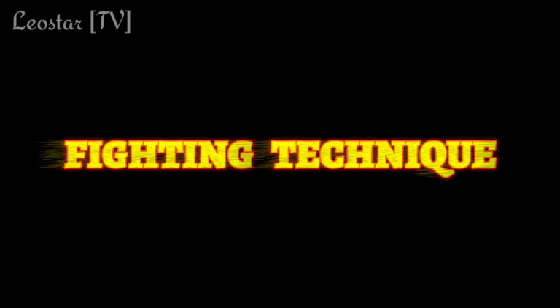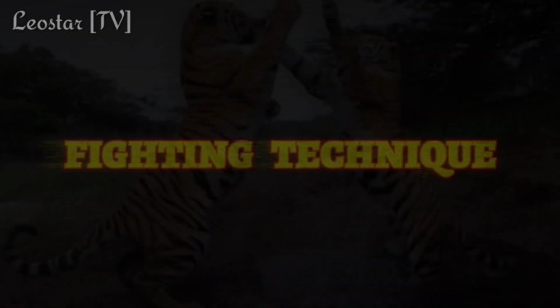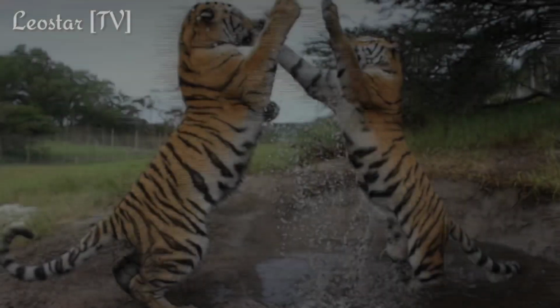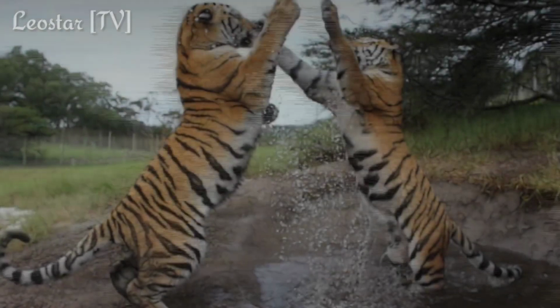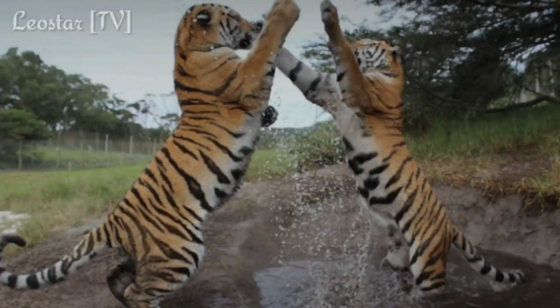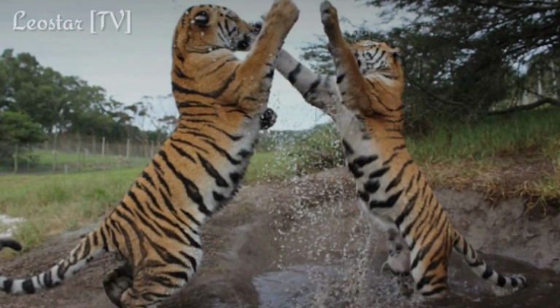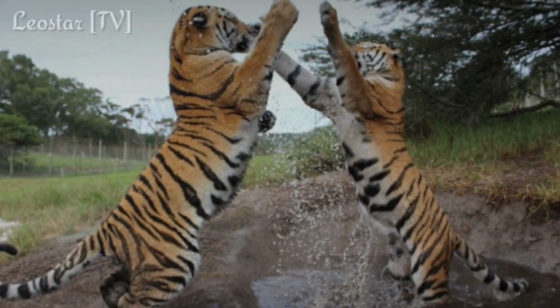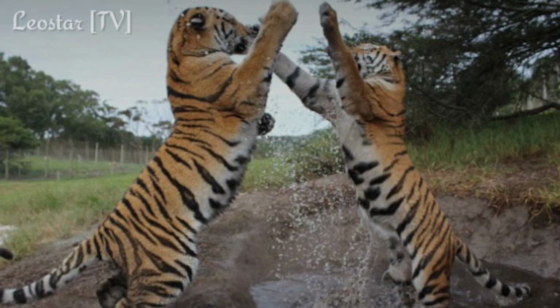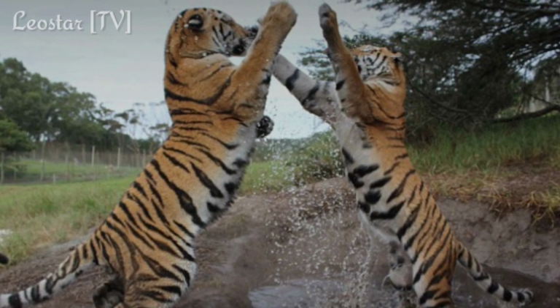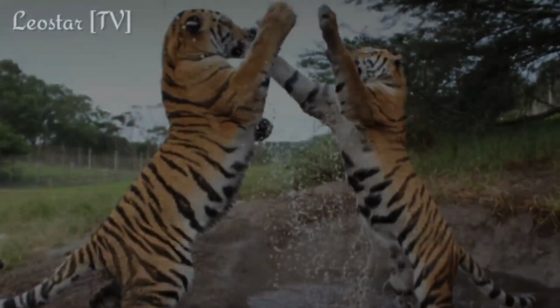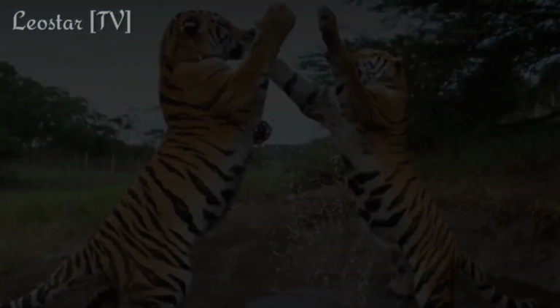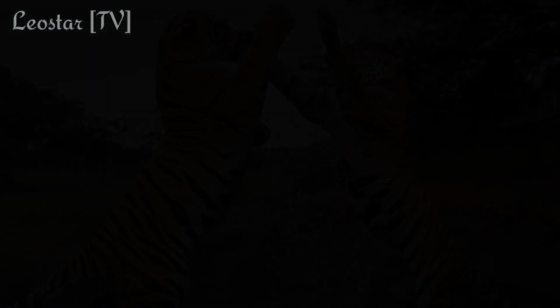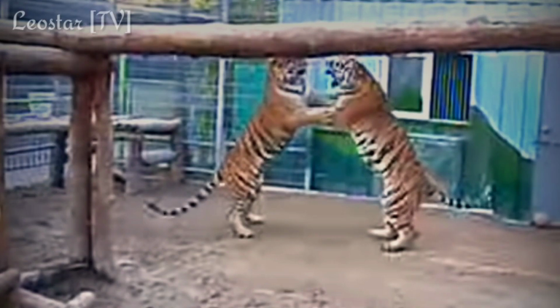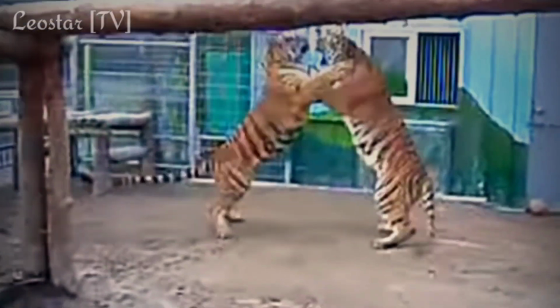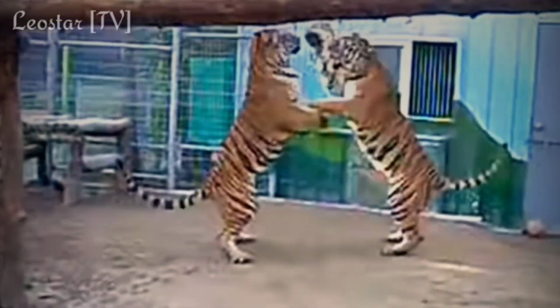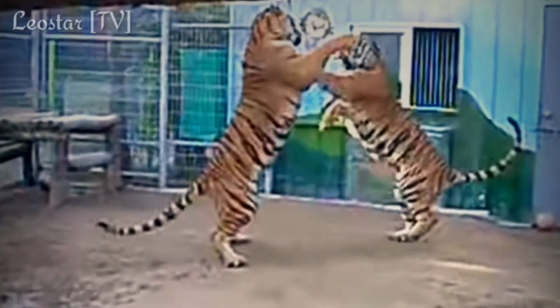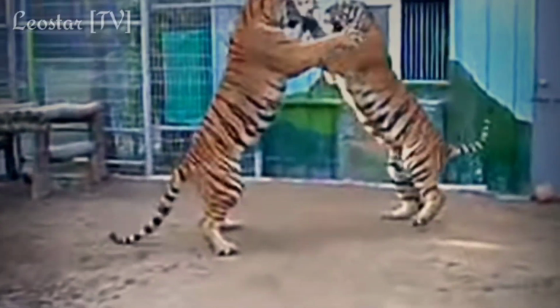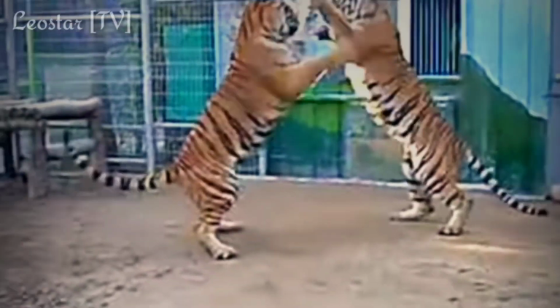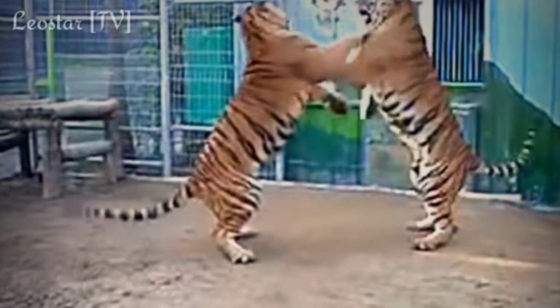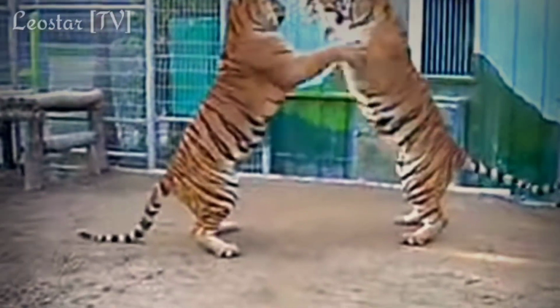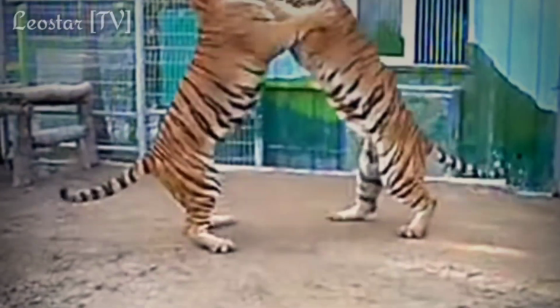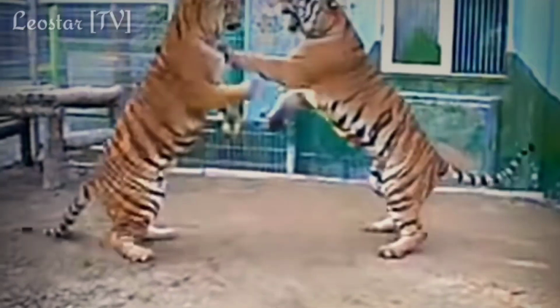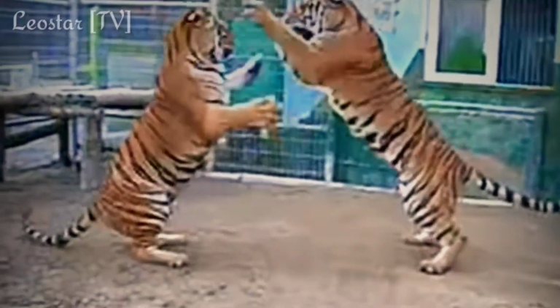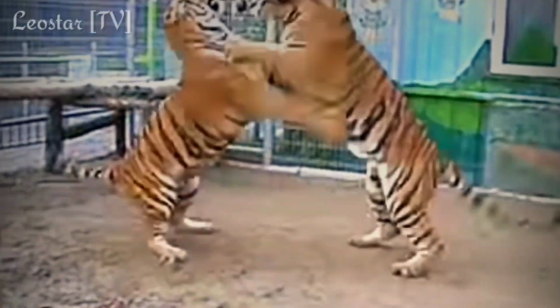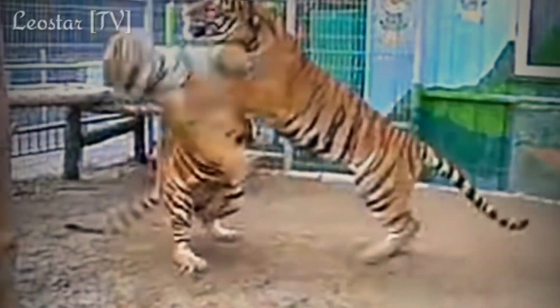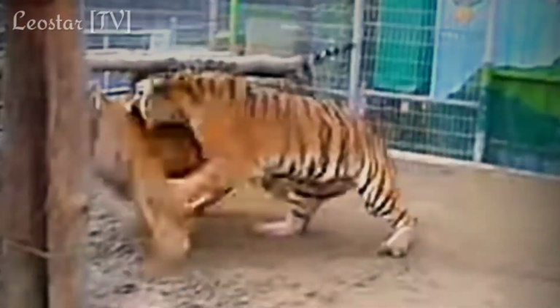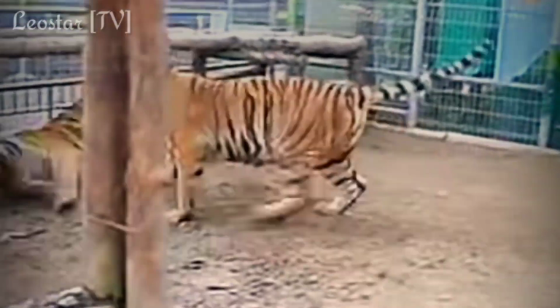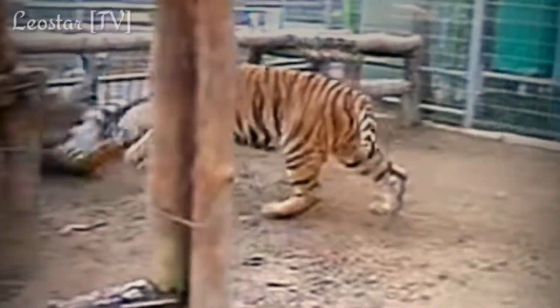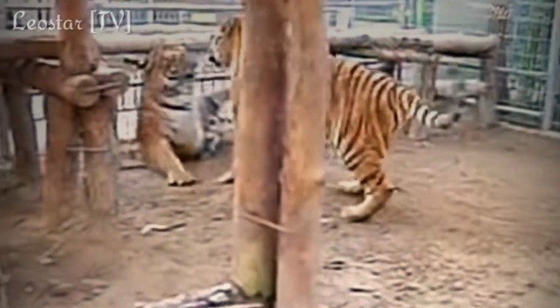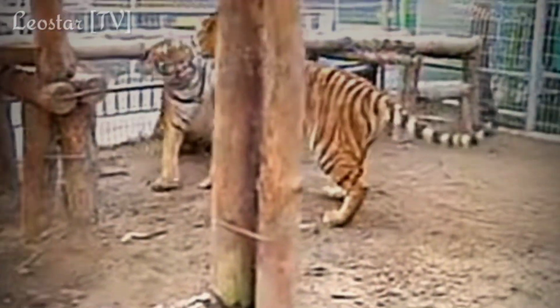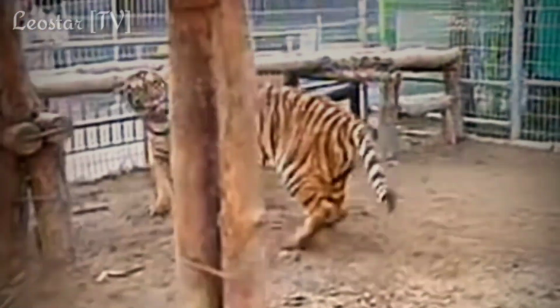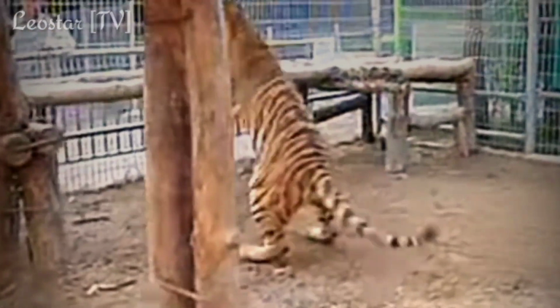Tigers usually stand on their hind legs using both paws, which makes swipes faster but softer and less effective. They can also lose balance easily and can't use their body weight to provide enough leverage.